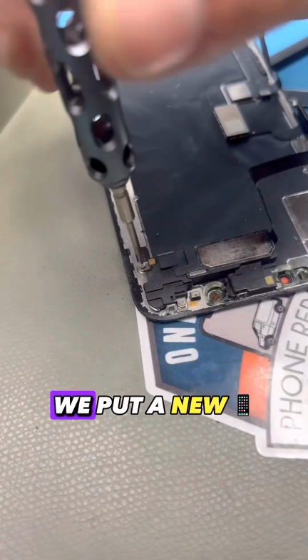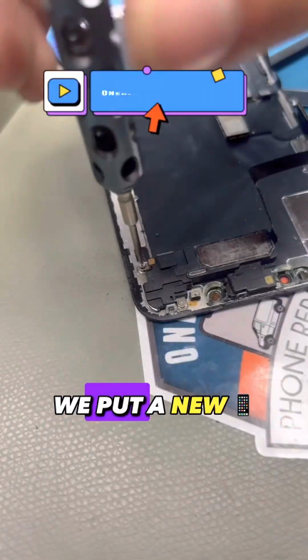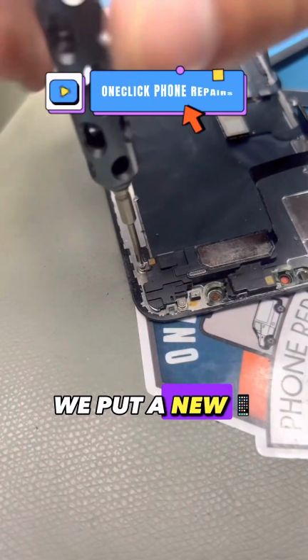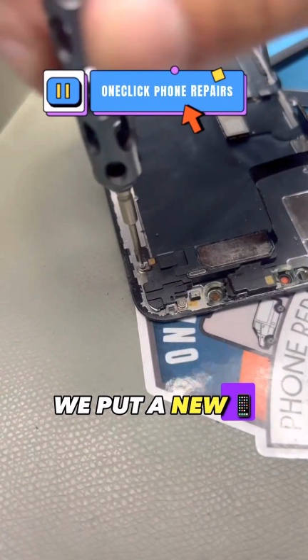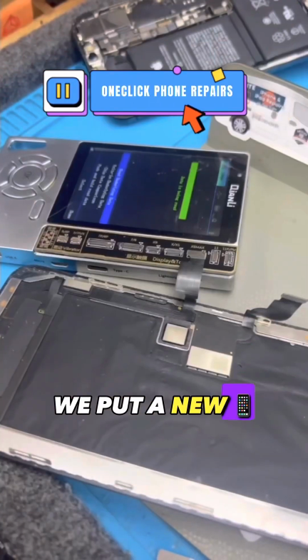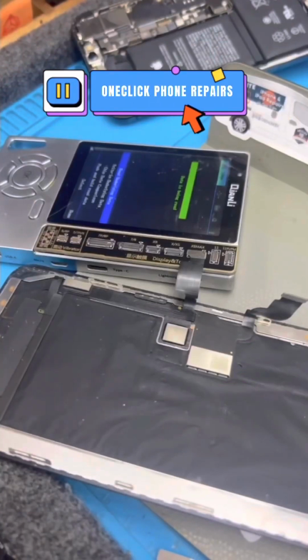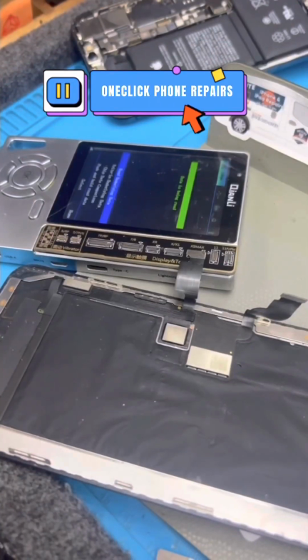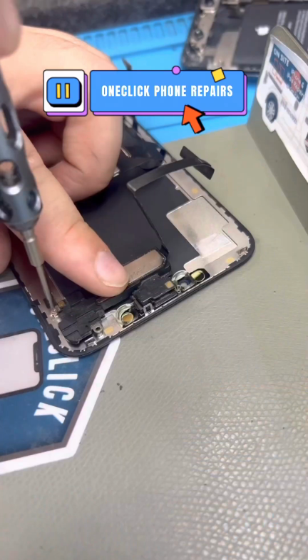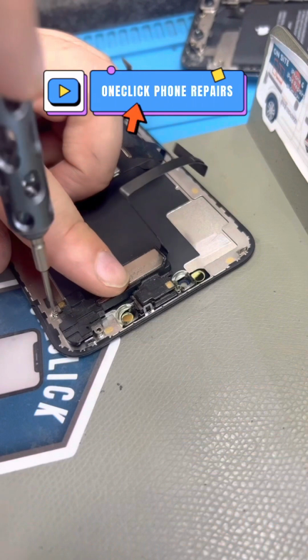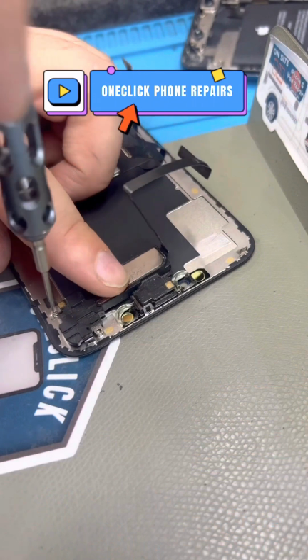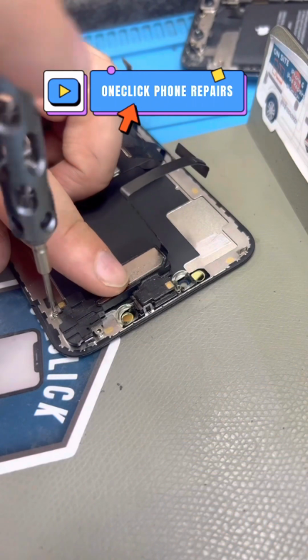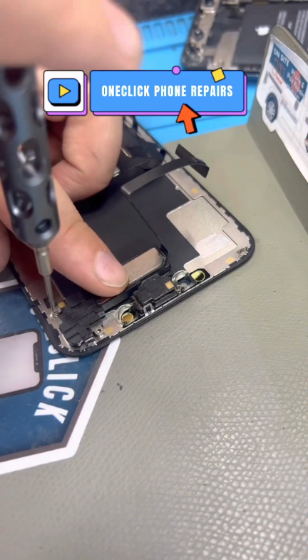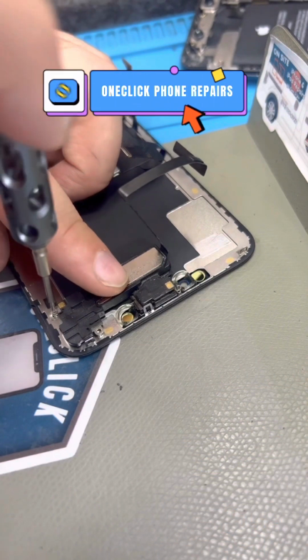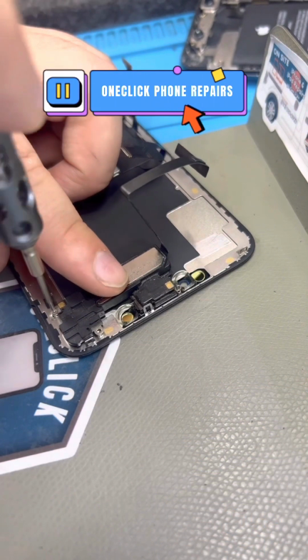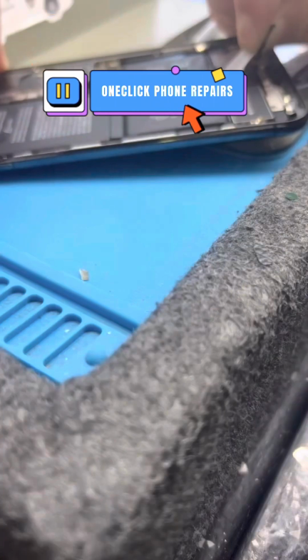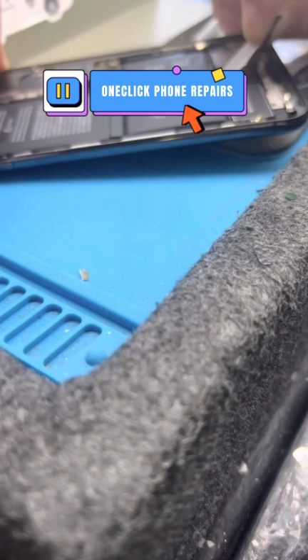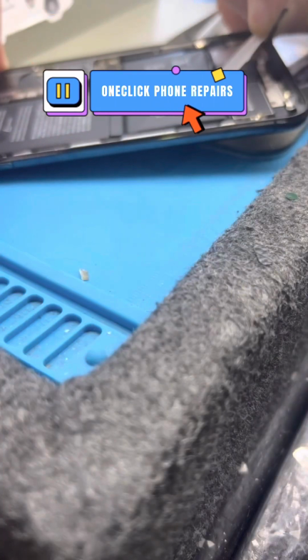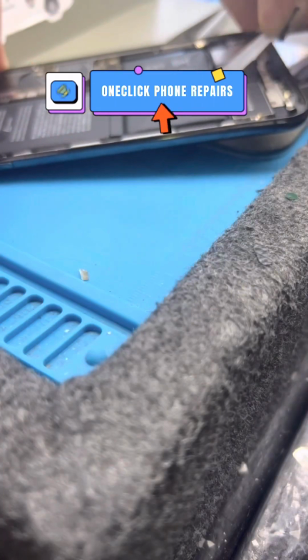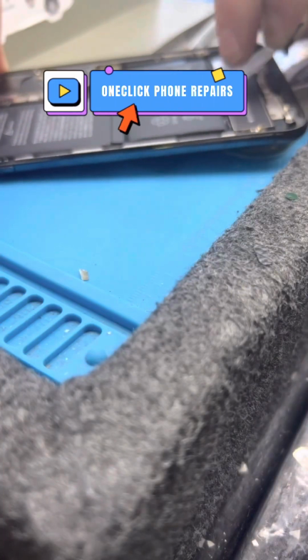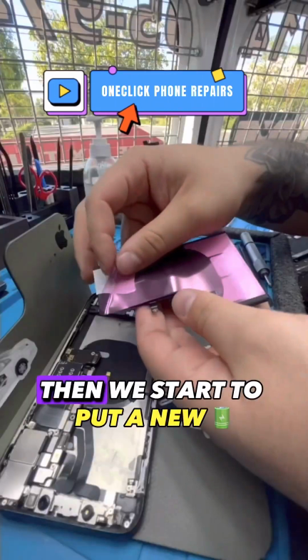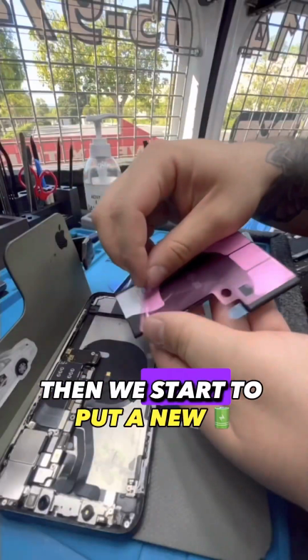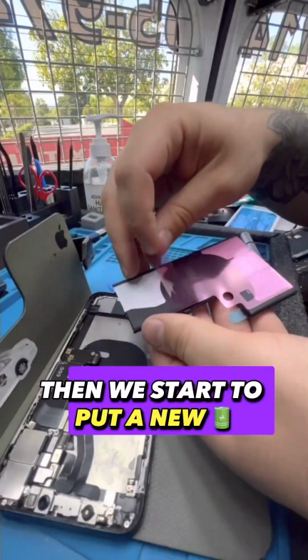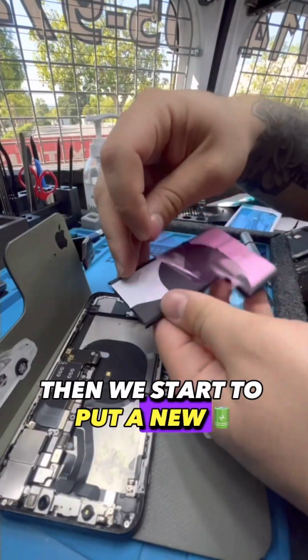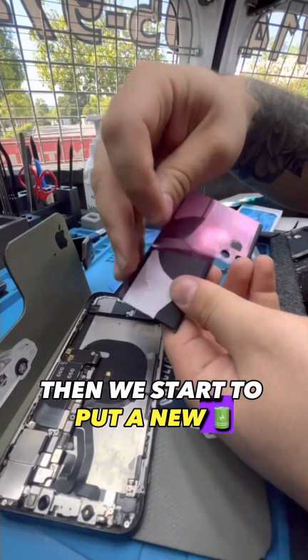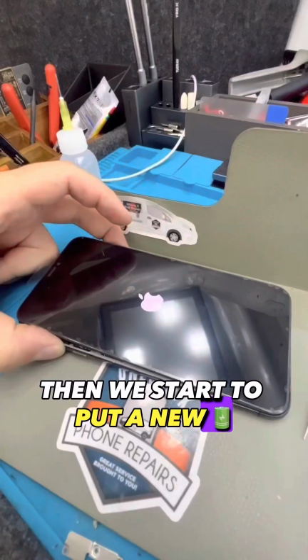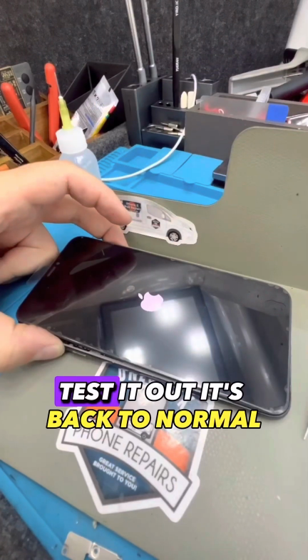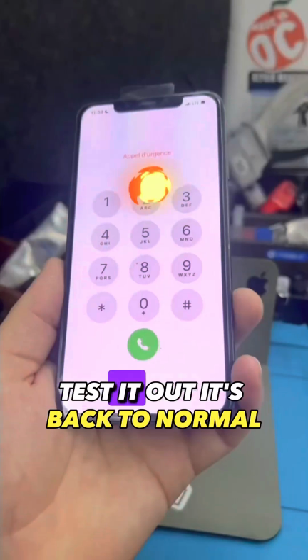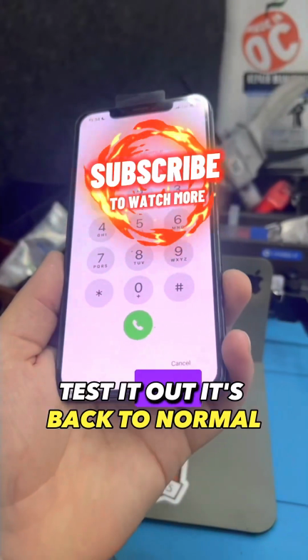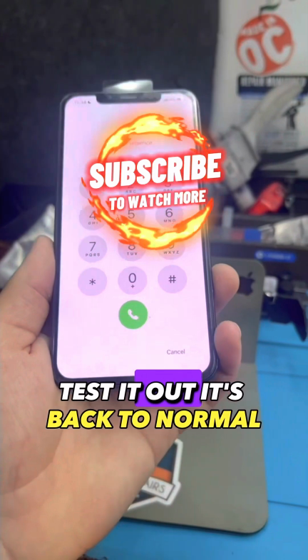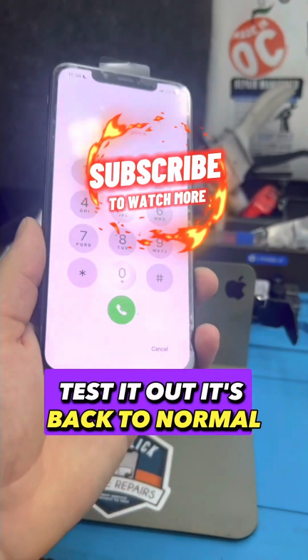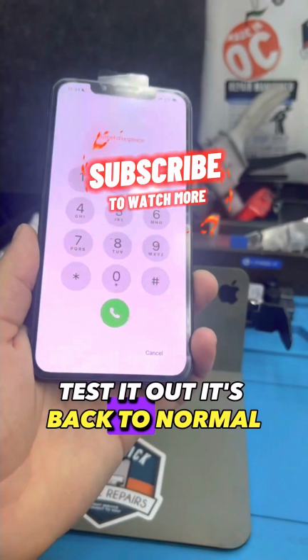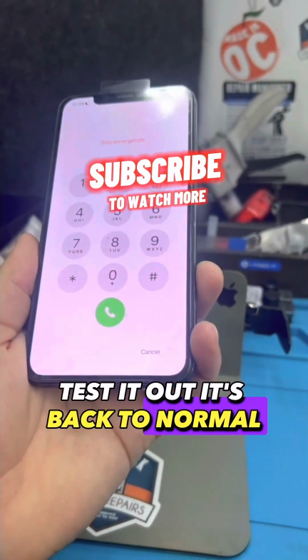We put in a new screen, then we start to put in a new battery. Test it out — it's back to normal.